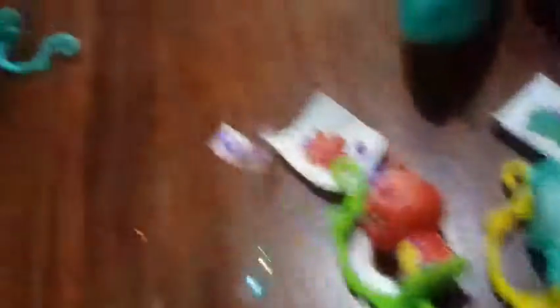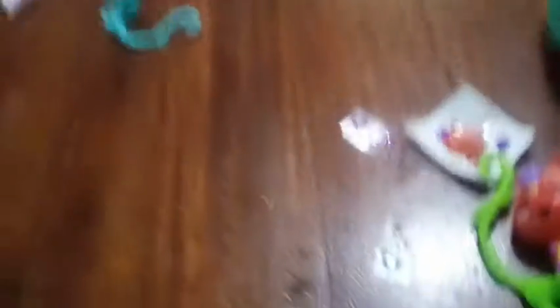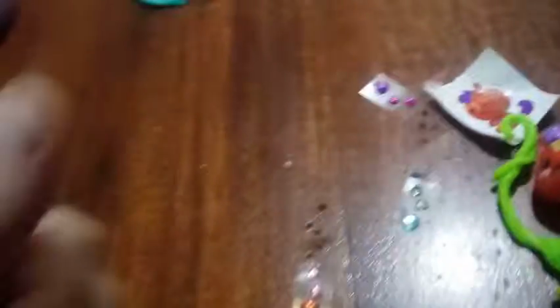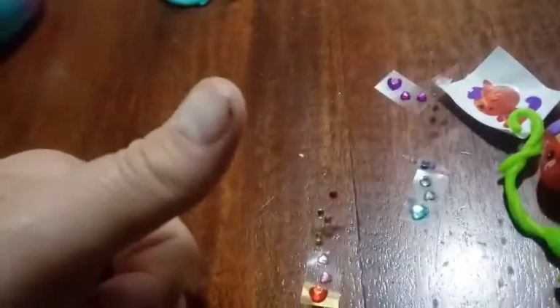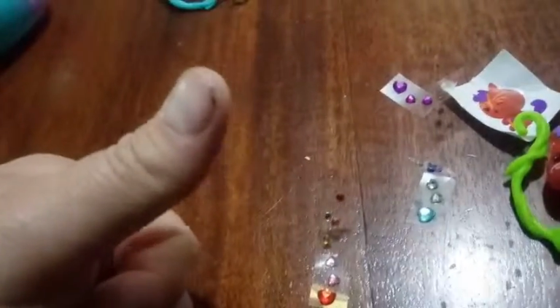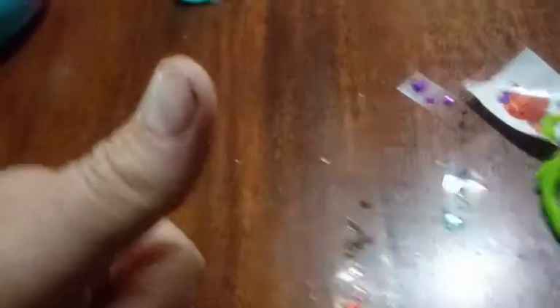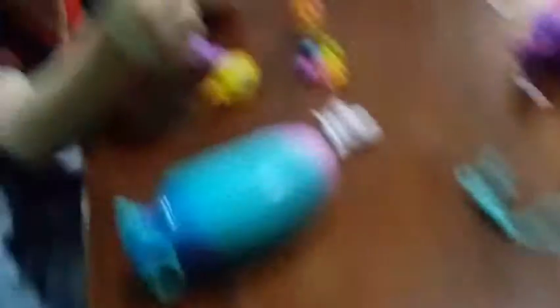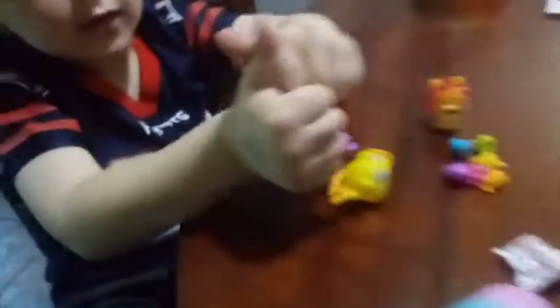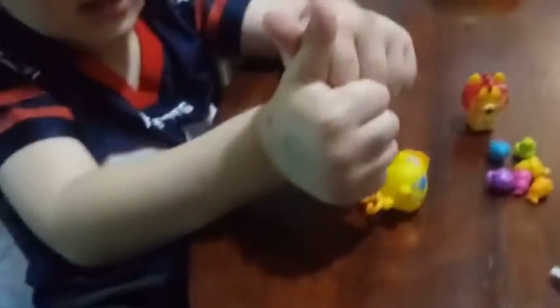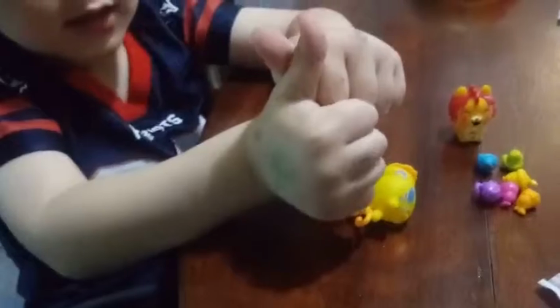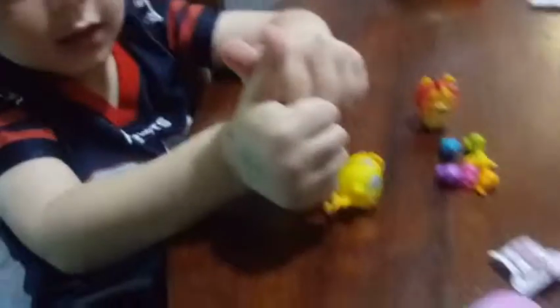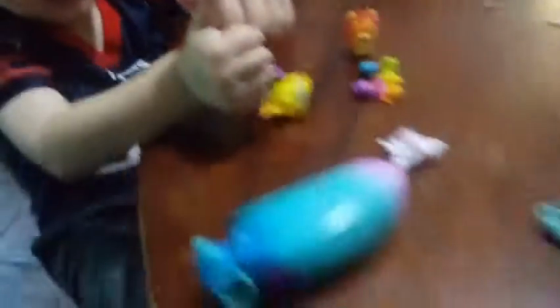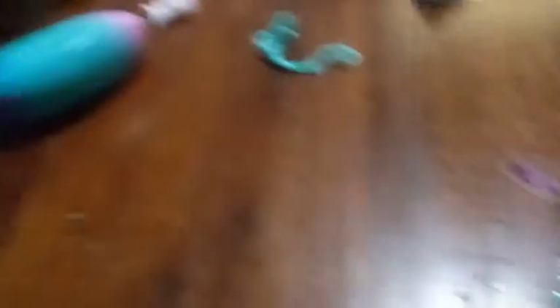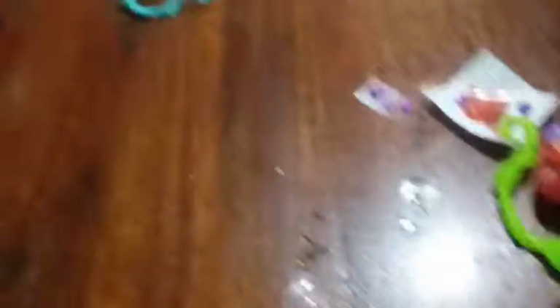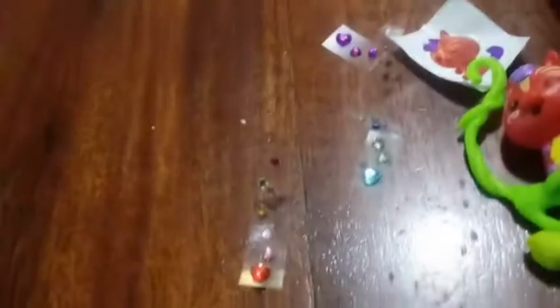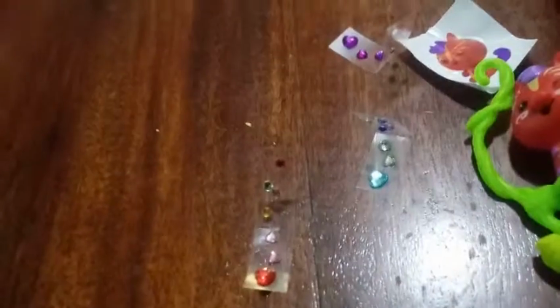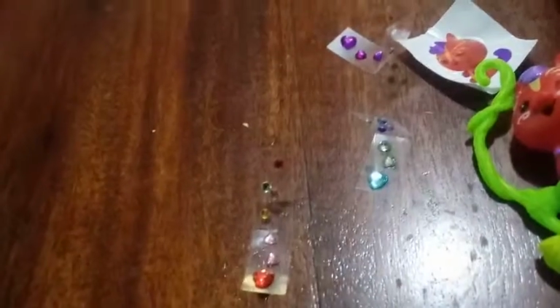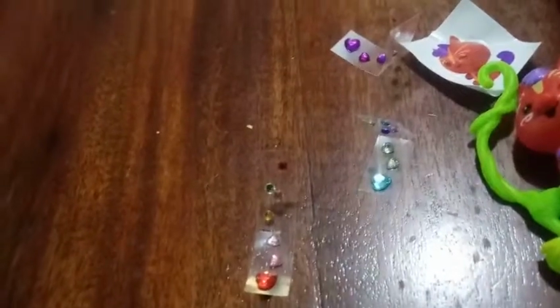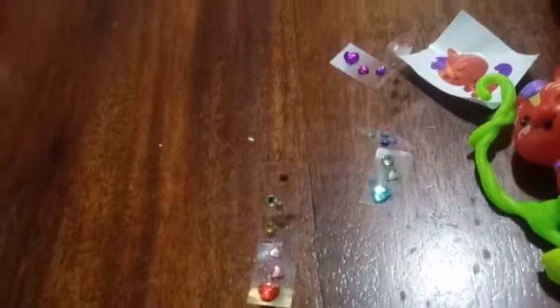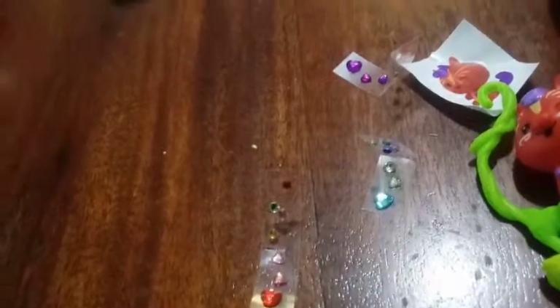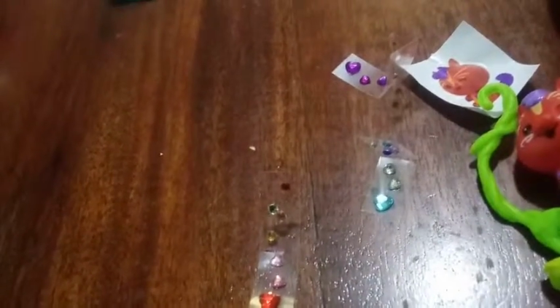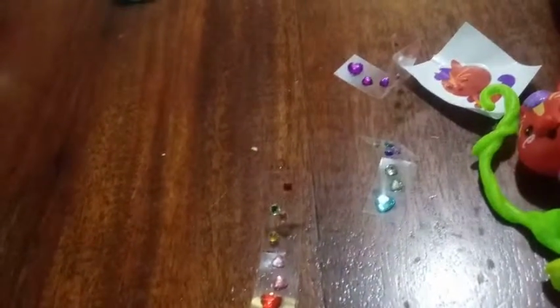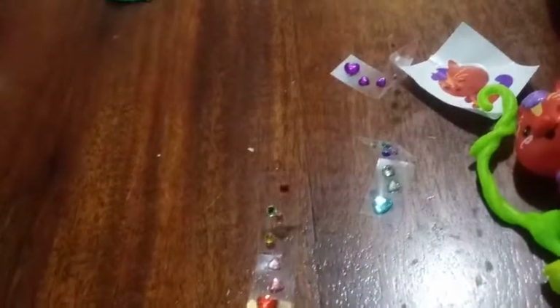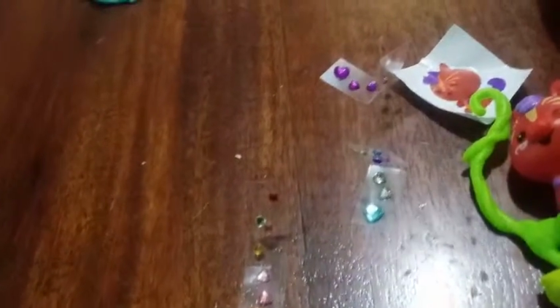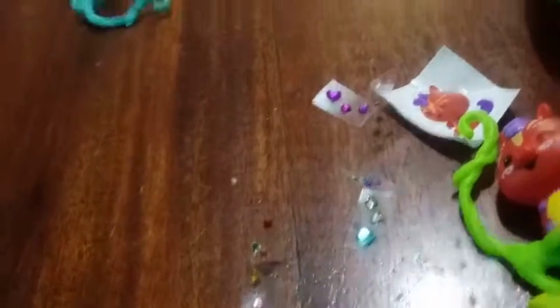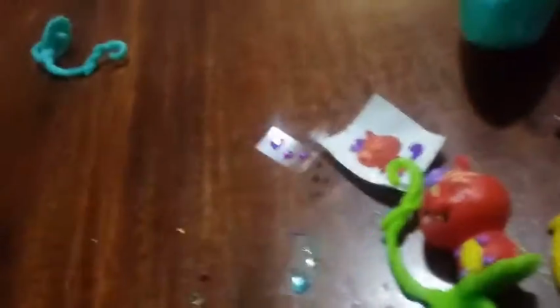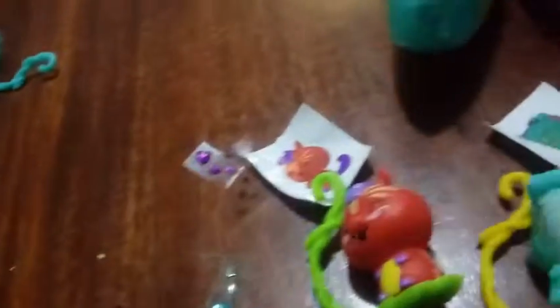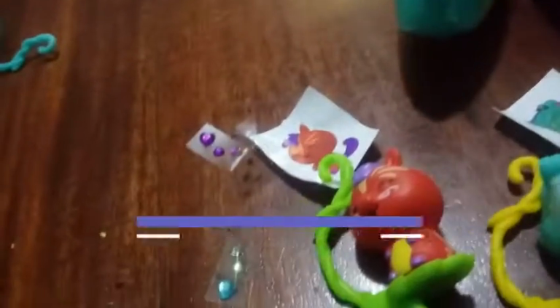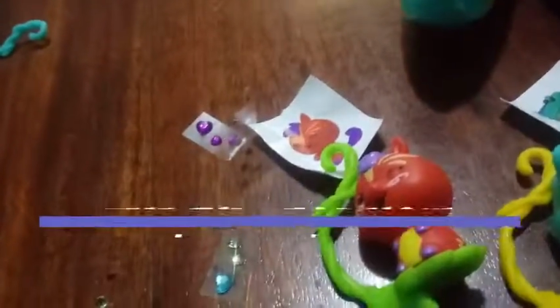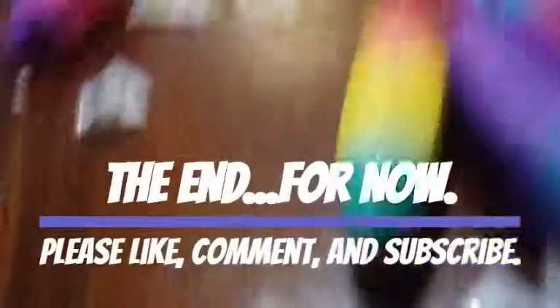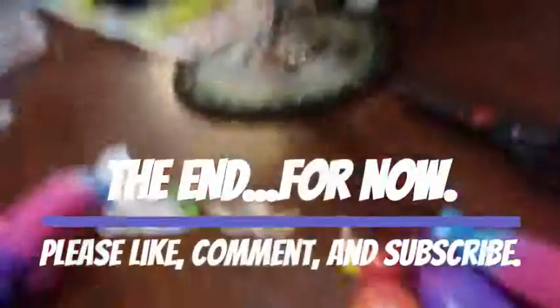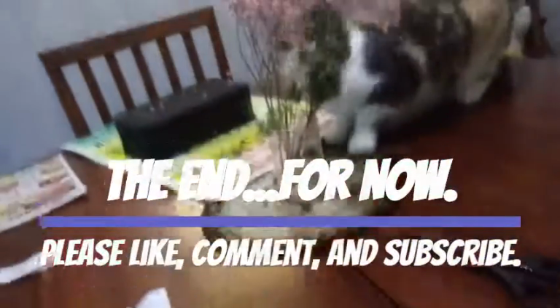If you like this video, give it a thumbs up and subscribe to us, and you will see more new and exciting videos coming up. See you later, Blaise. Bye, Blaise!